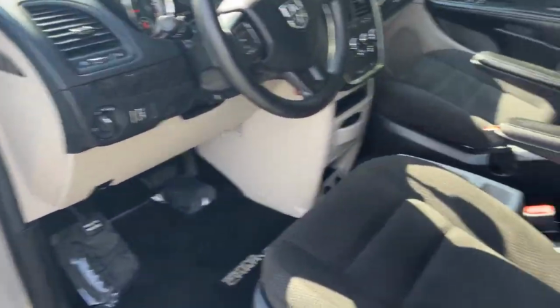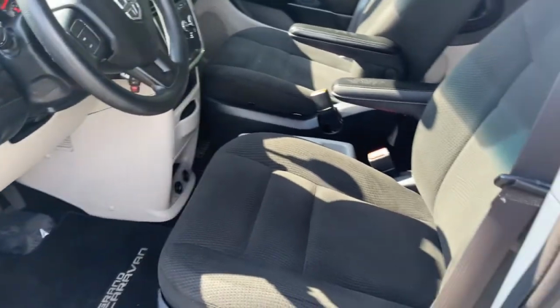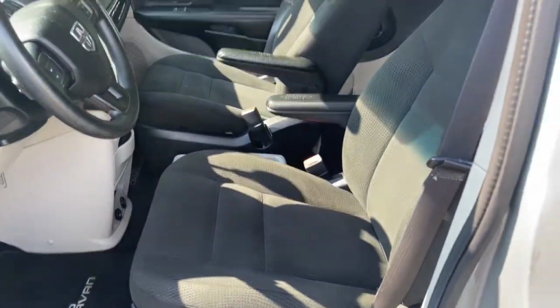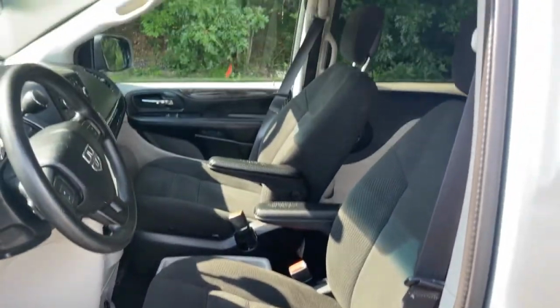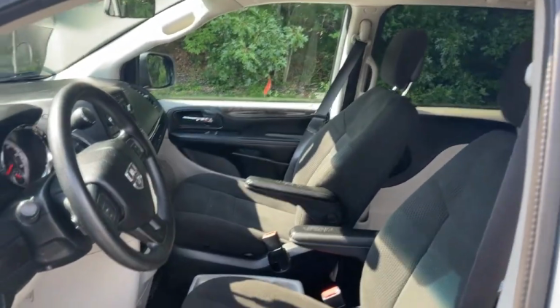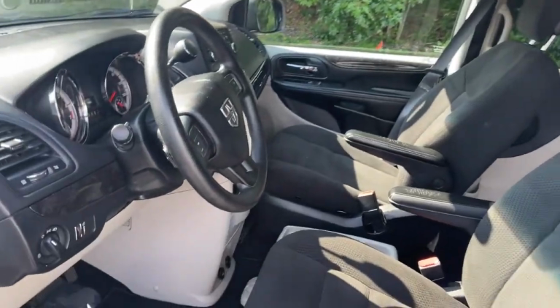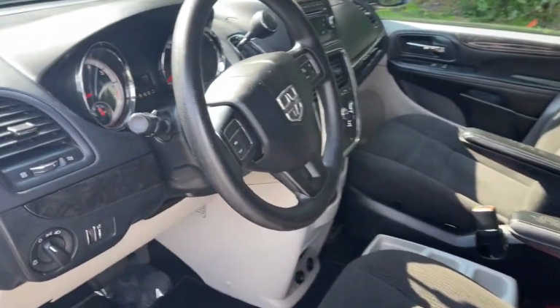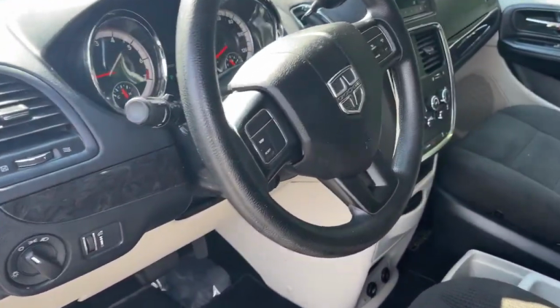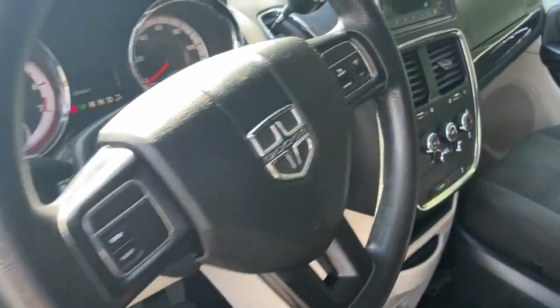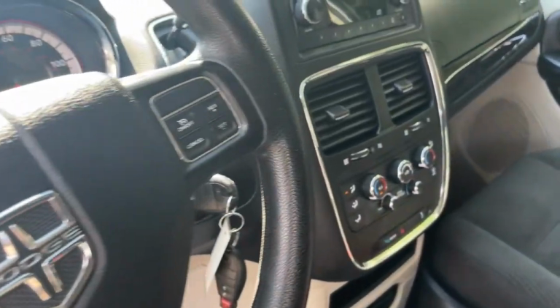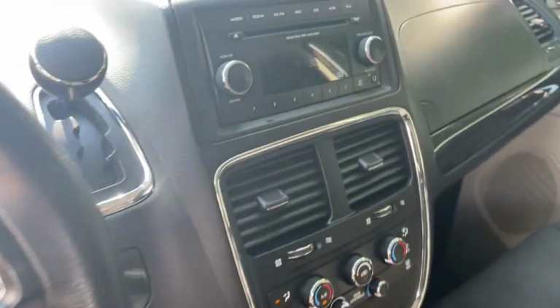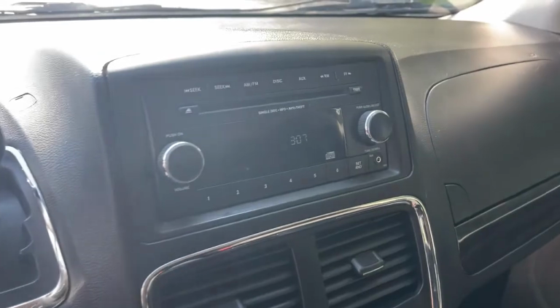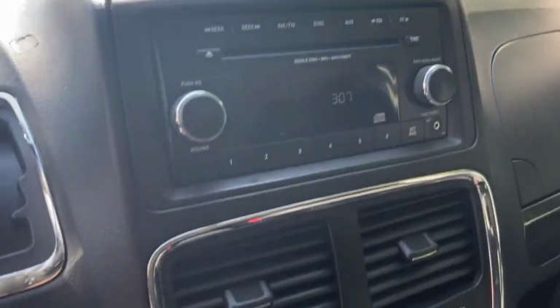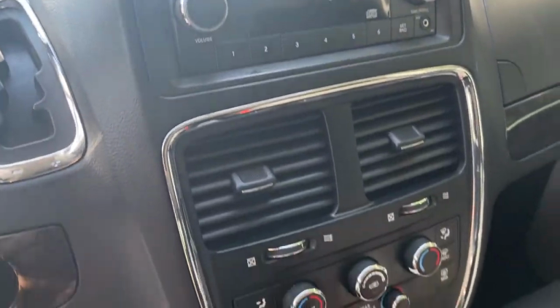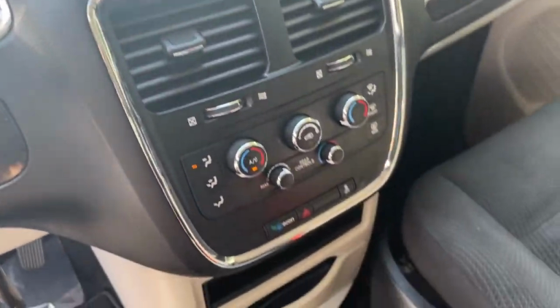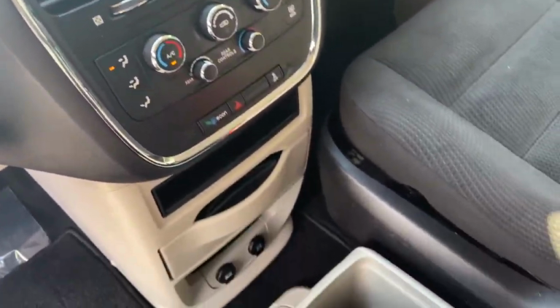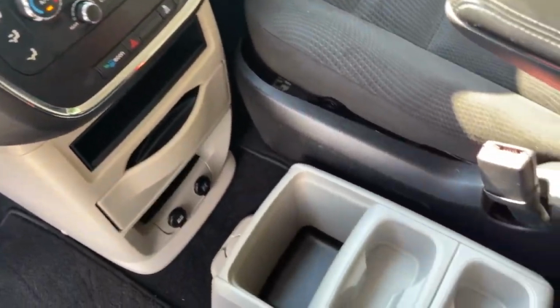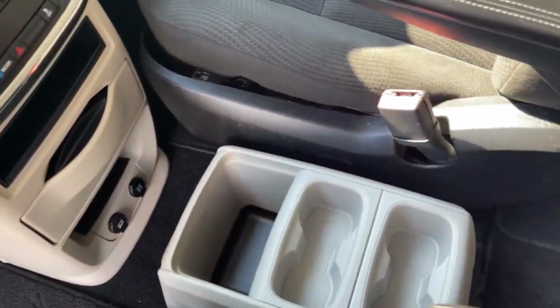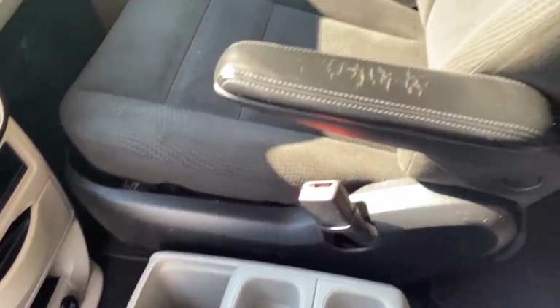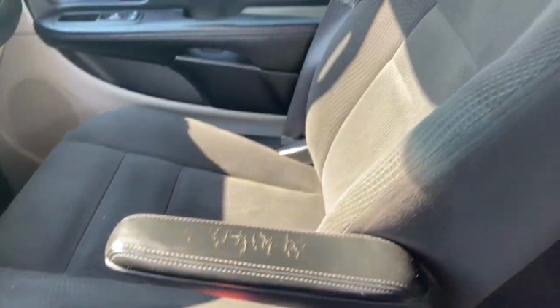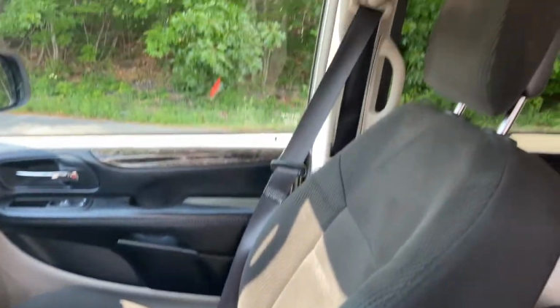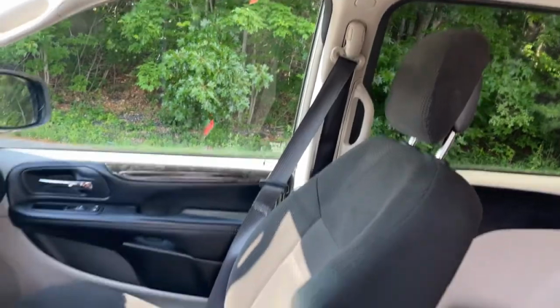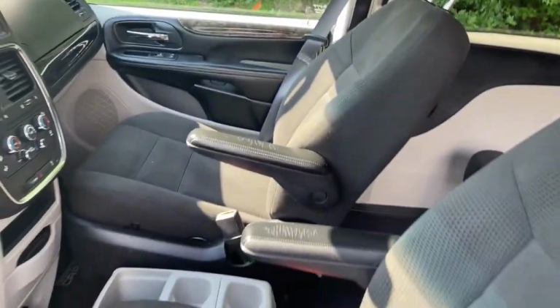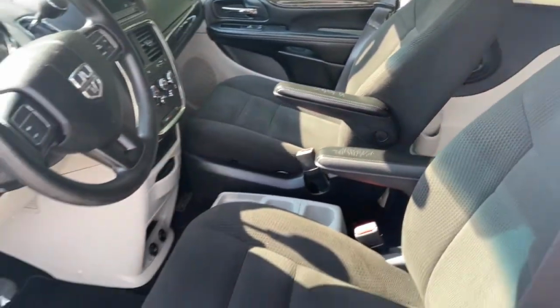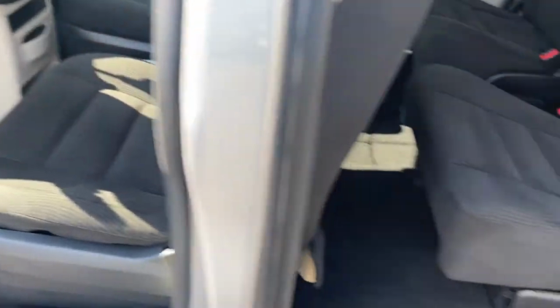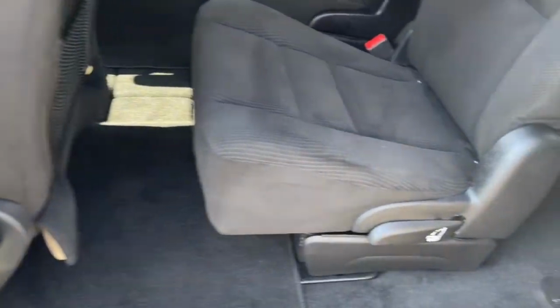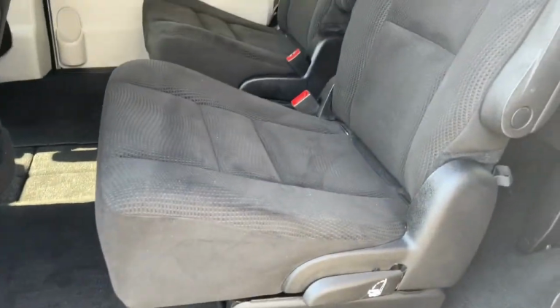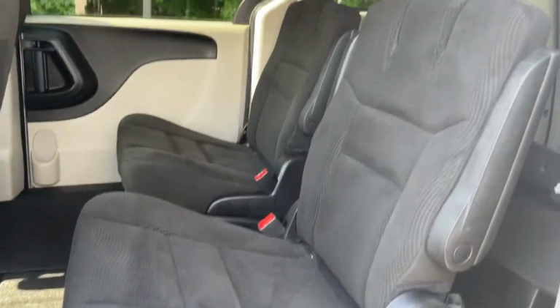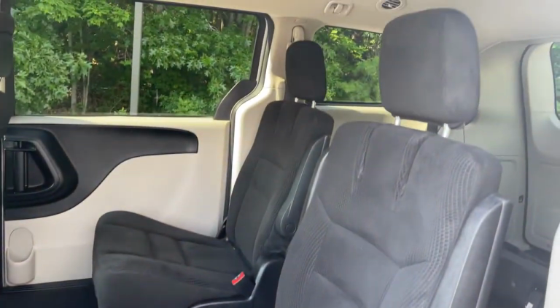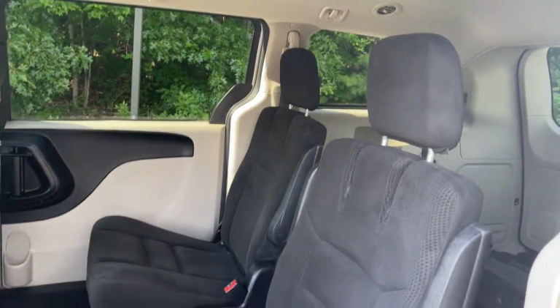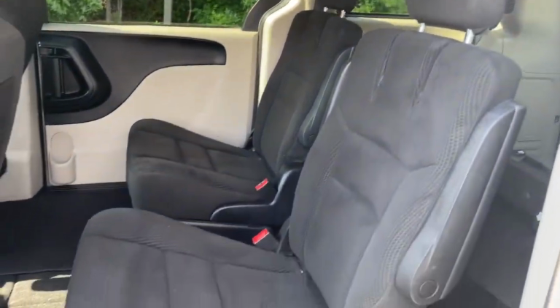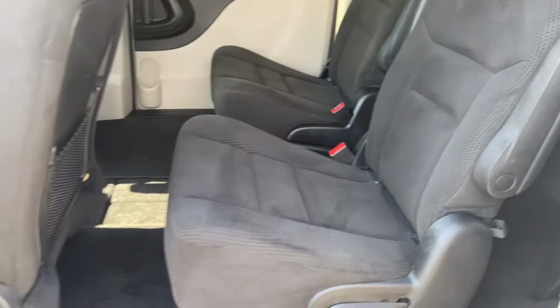Third row seat, keyless entry, wood grain interior trim, V6 cylinder engine, iPod and MP3 input, heated mirrors, electronic stability control, dual zone AC, rear spoiler, vehicle anti-theft system.